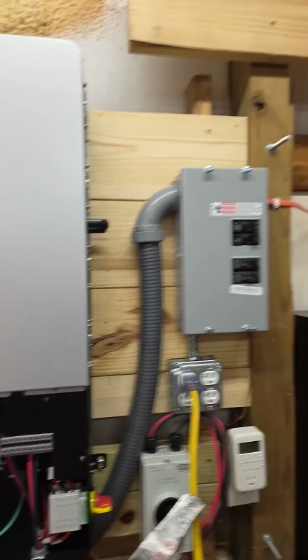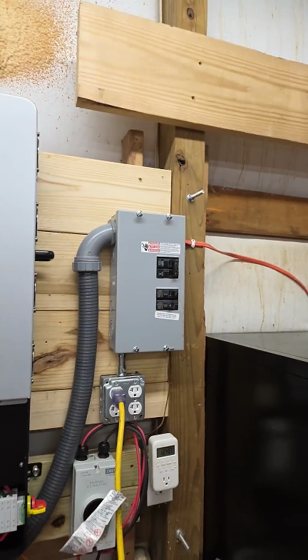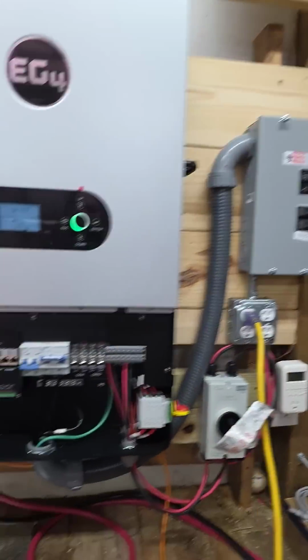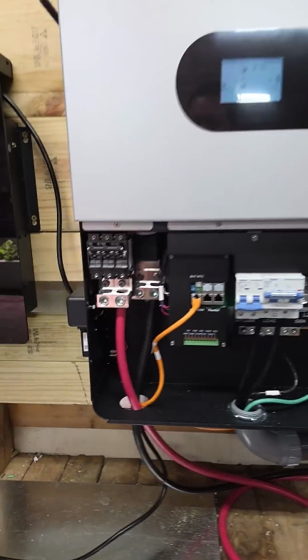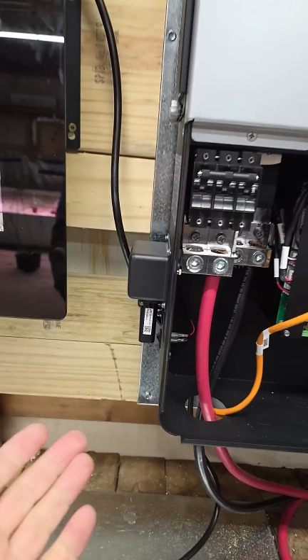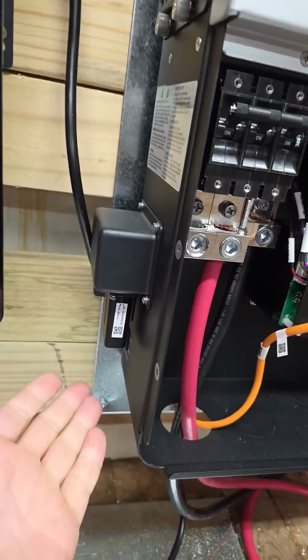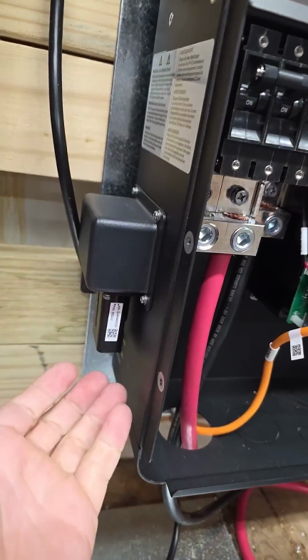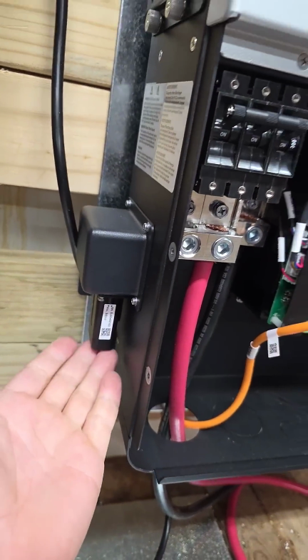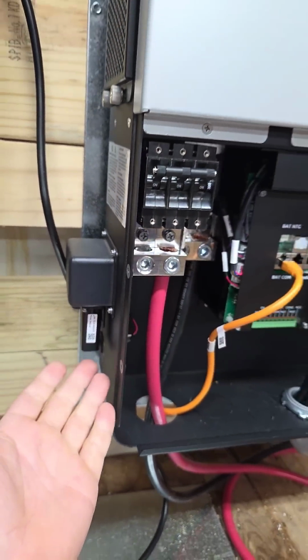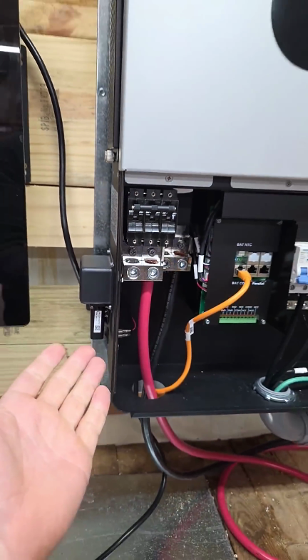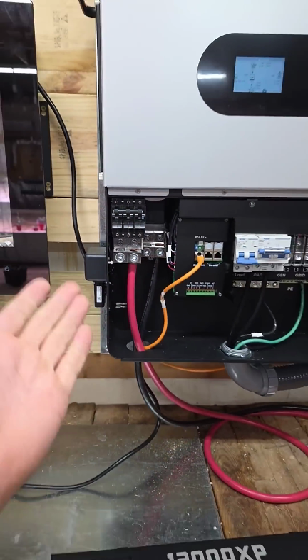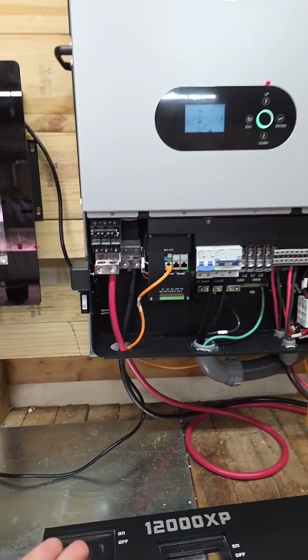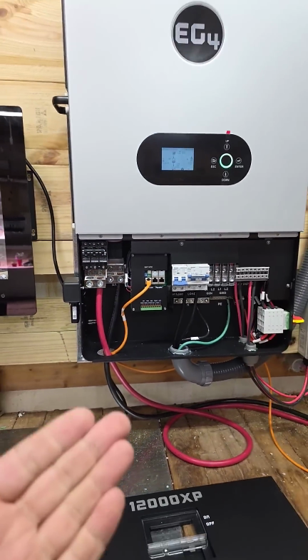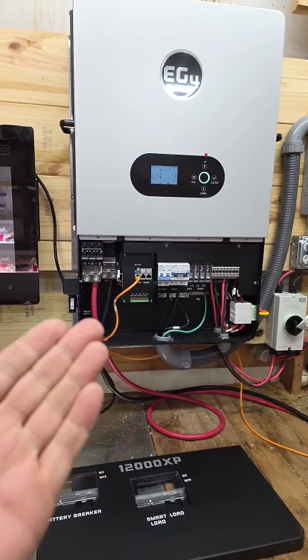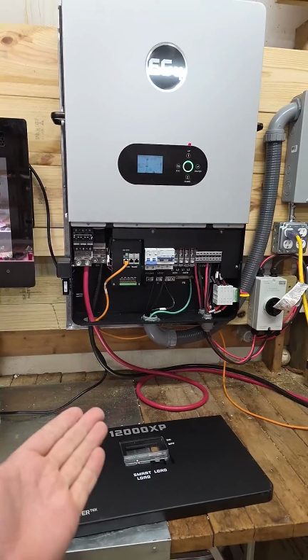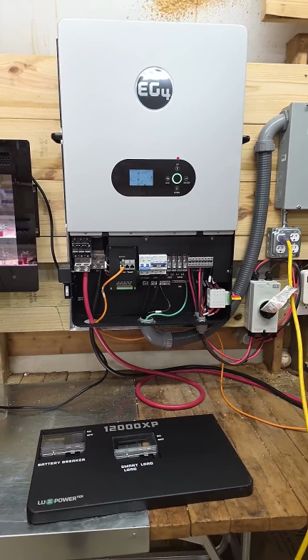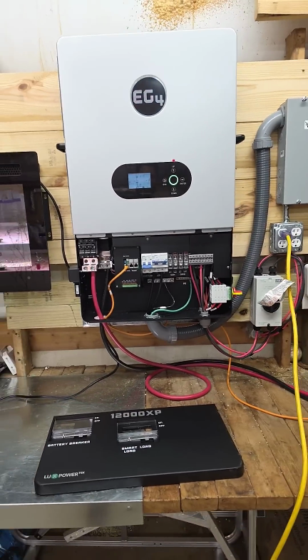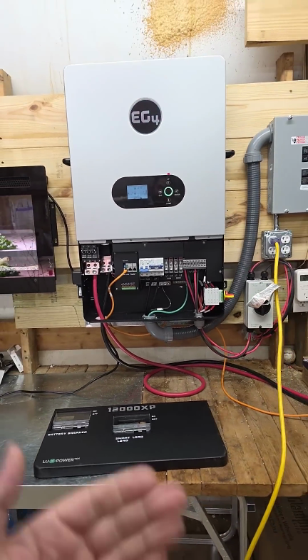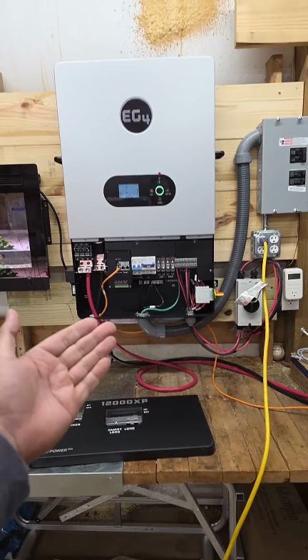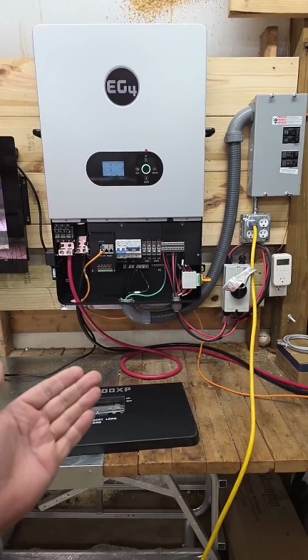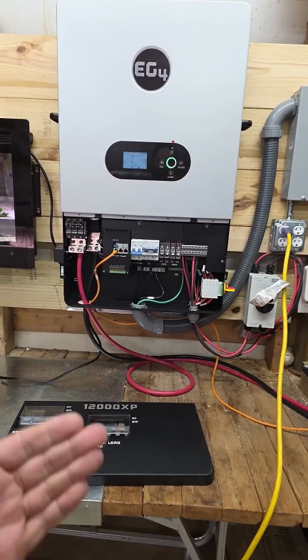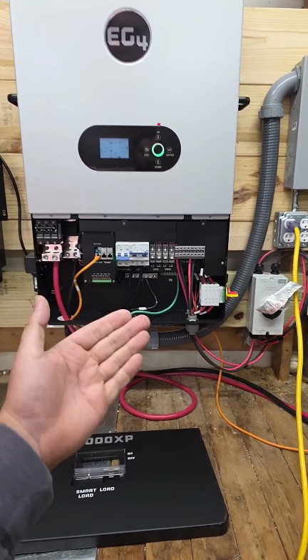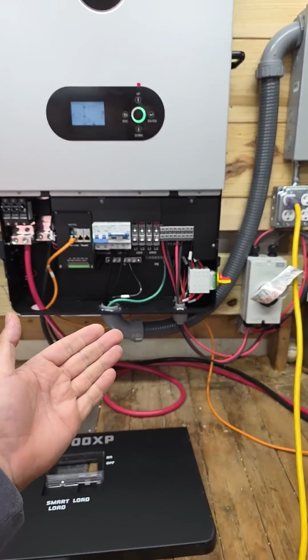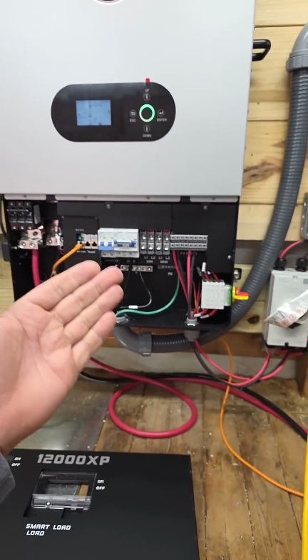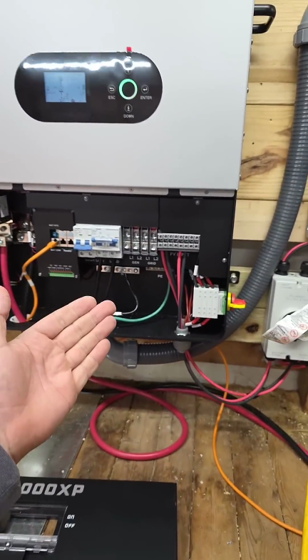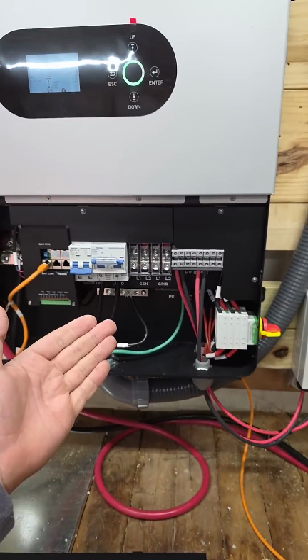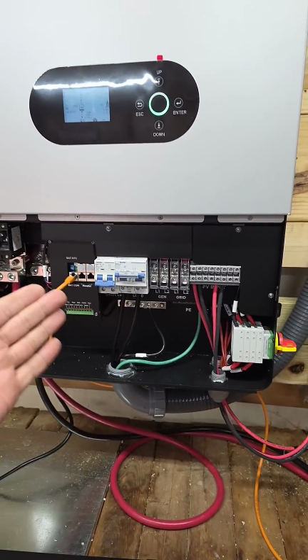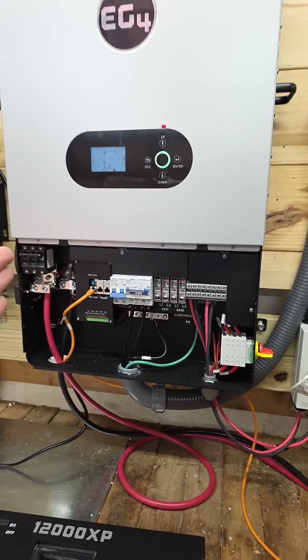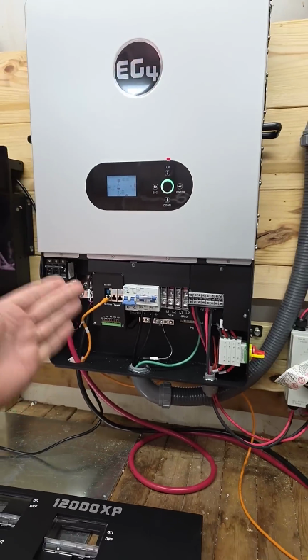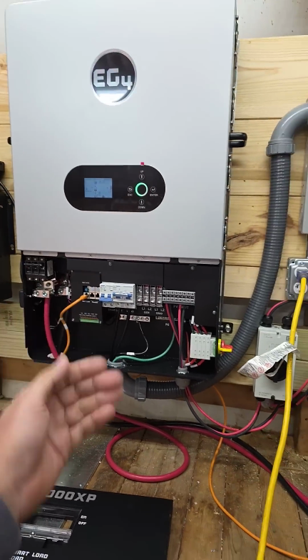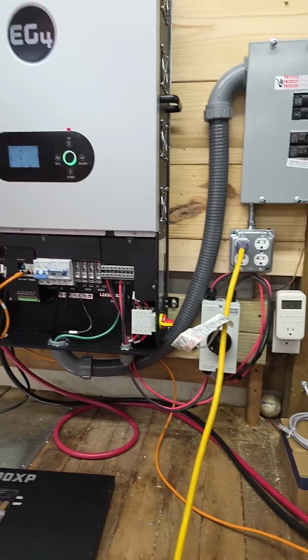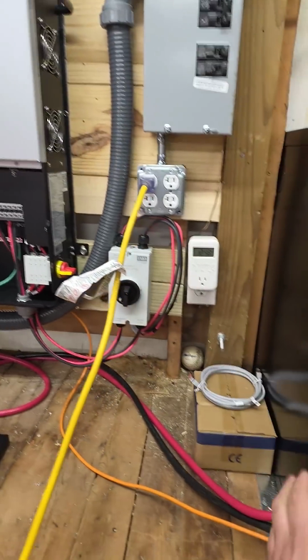Awesome. And we've got a dongle, so not only can we view everything when we're not around, but we can also have Signature Solar update the firmware for us when they're not even with us. So it's amazing.